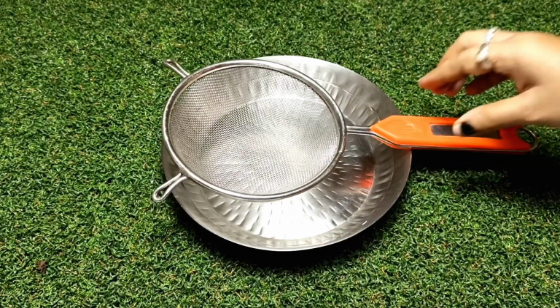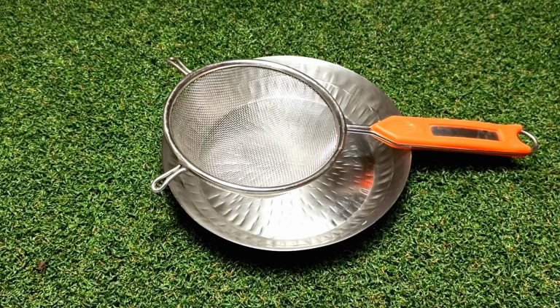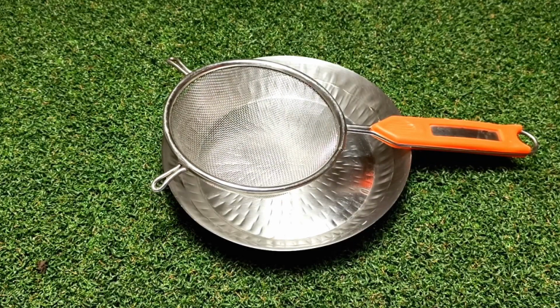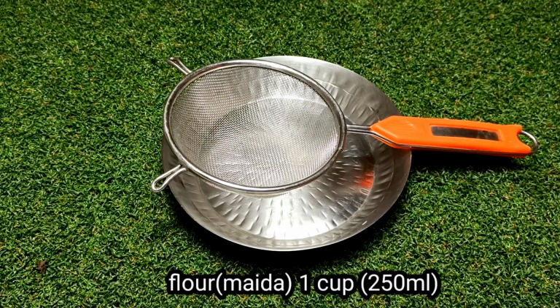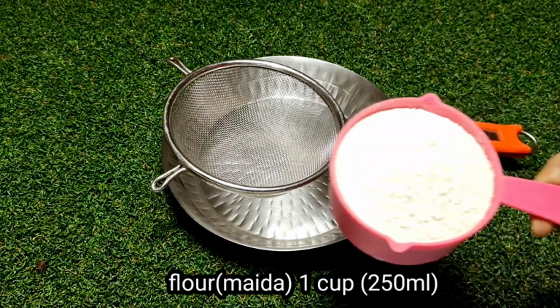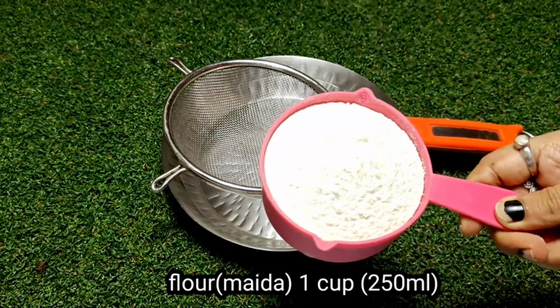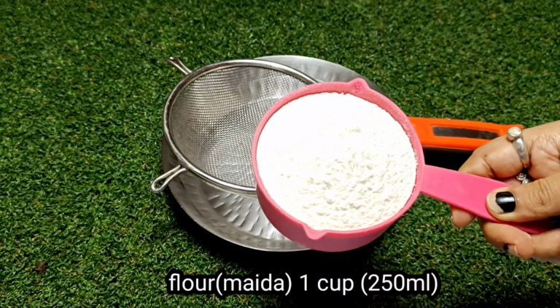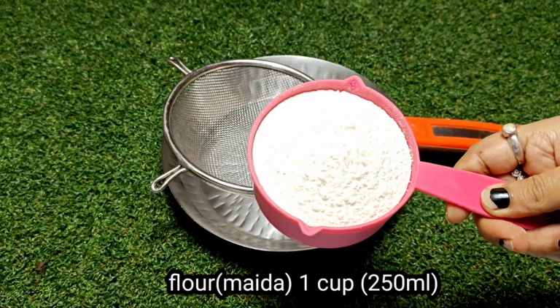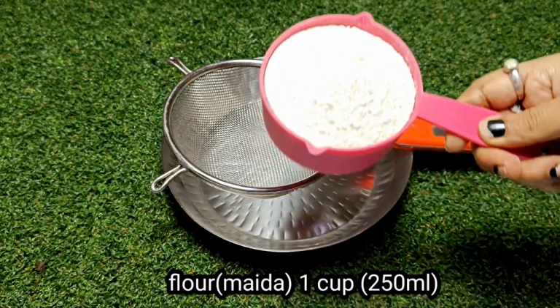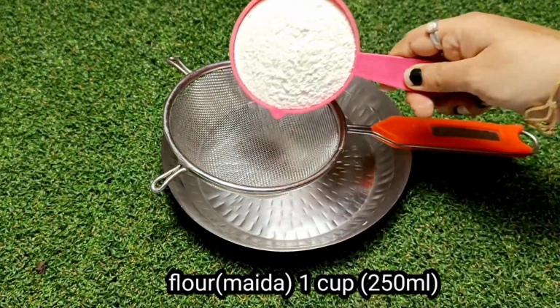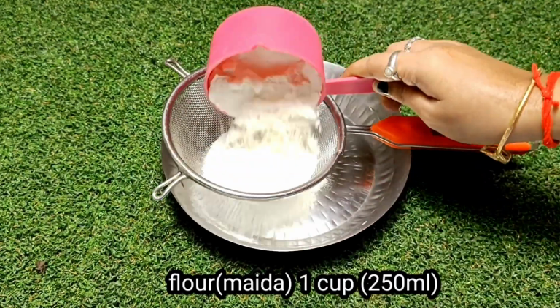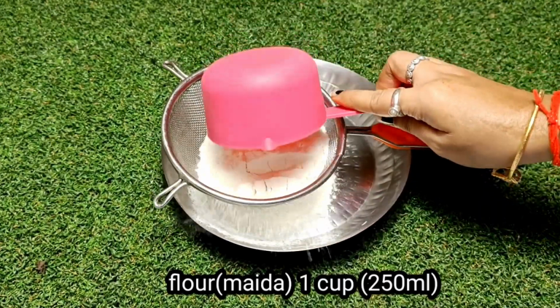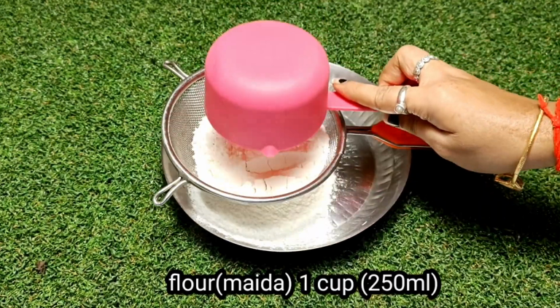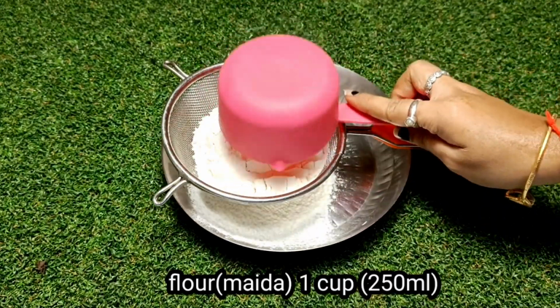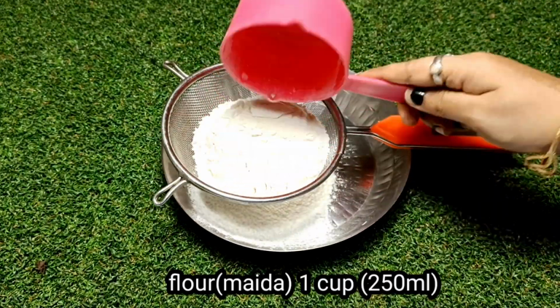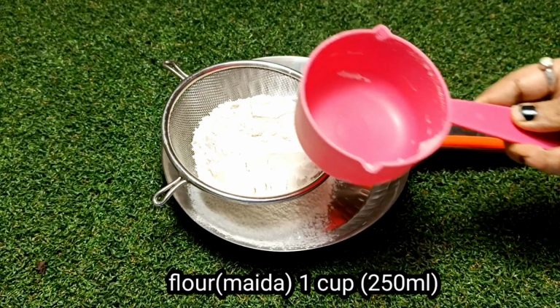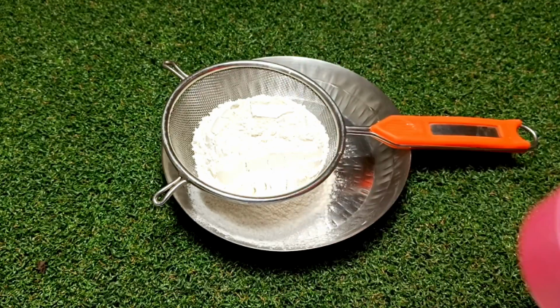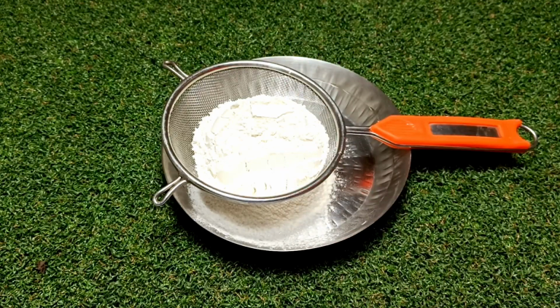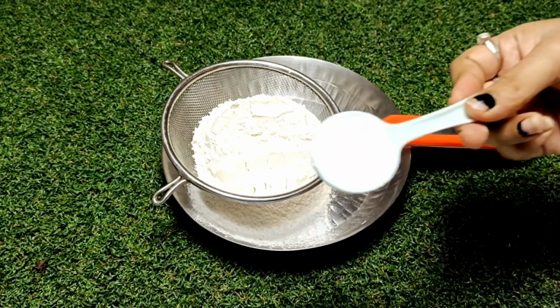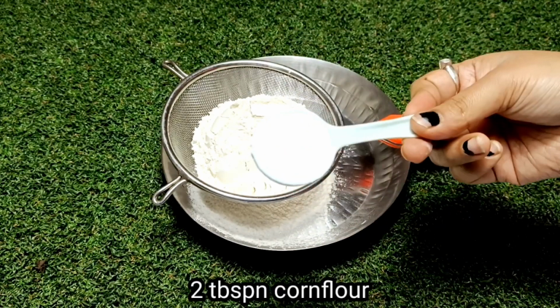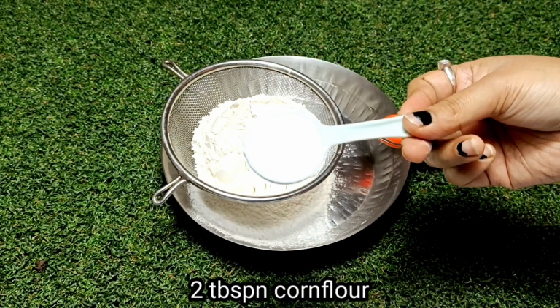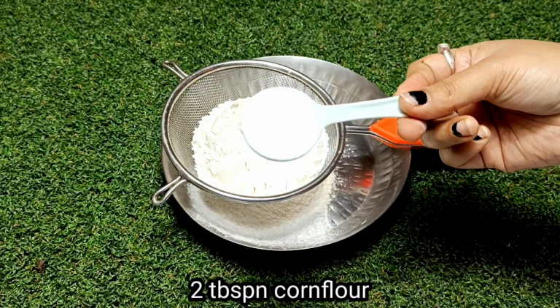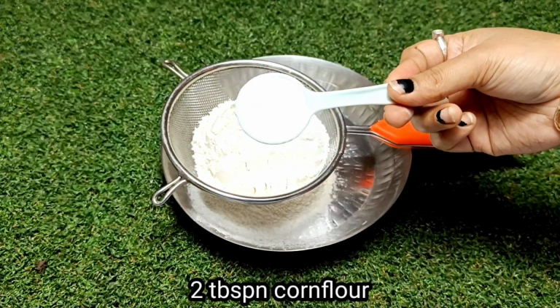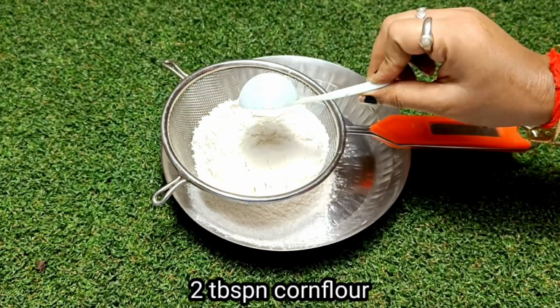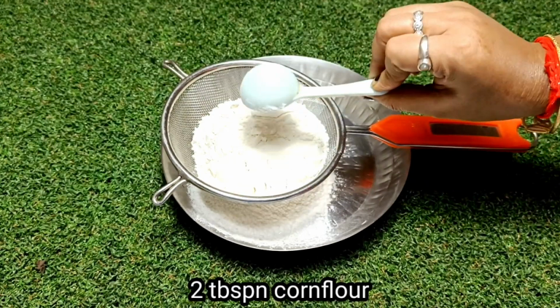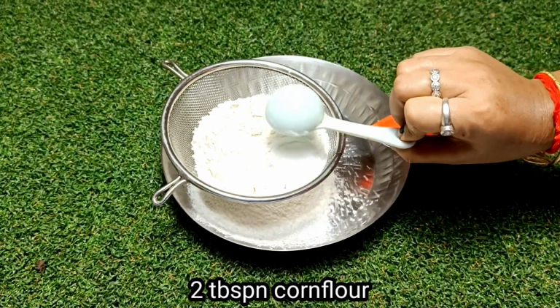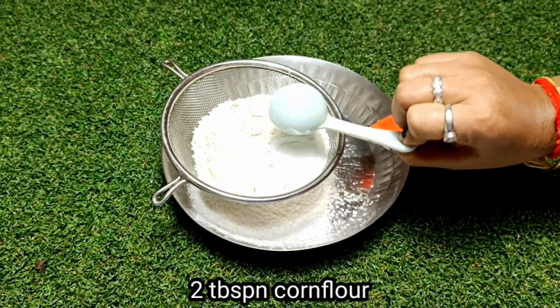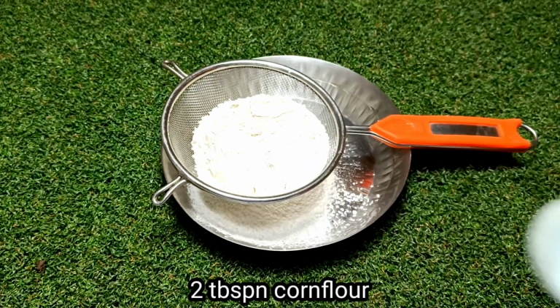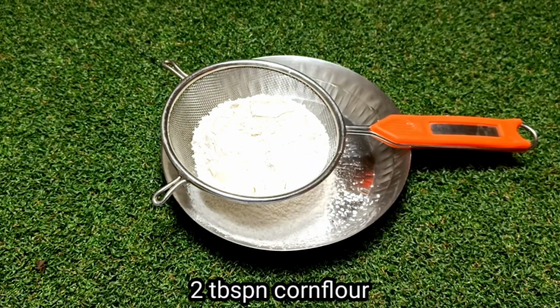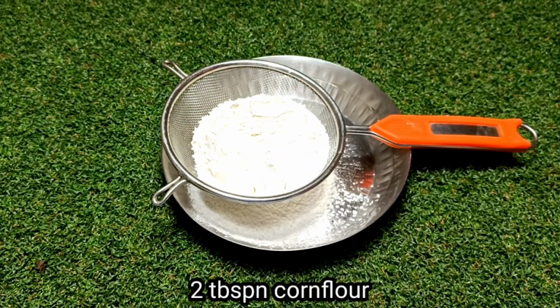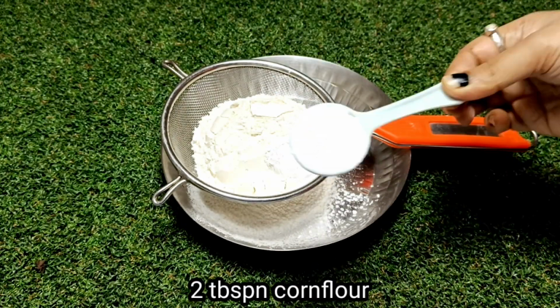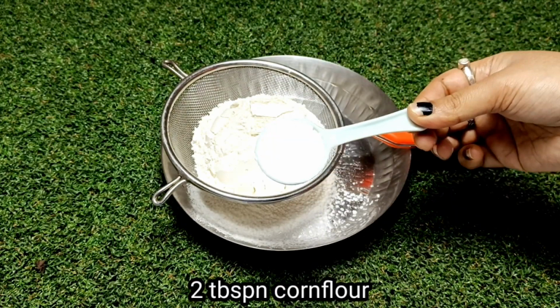First of all, I have taken 1 cup of flour — I have used 250 ml — and next I have added 2 tbsp of corn flour.